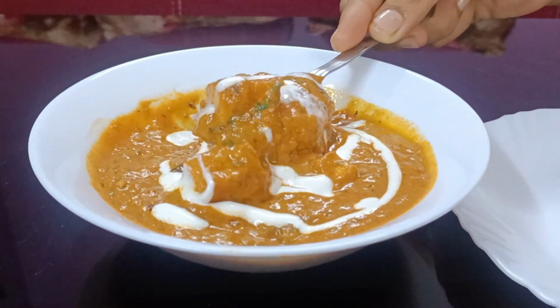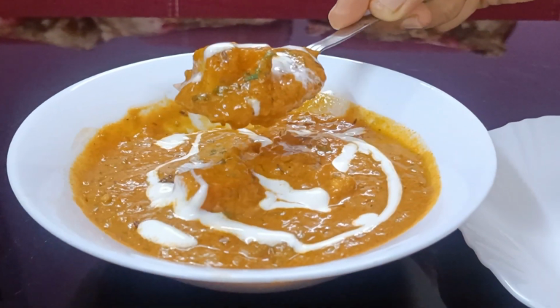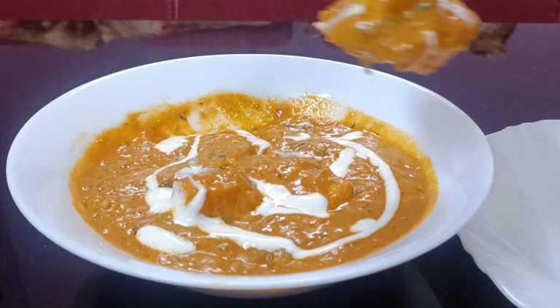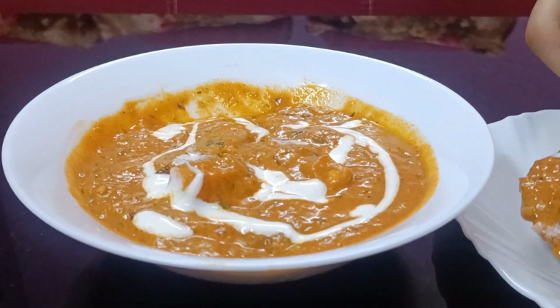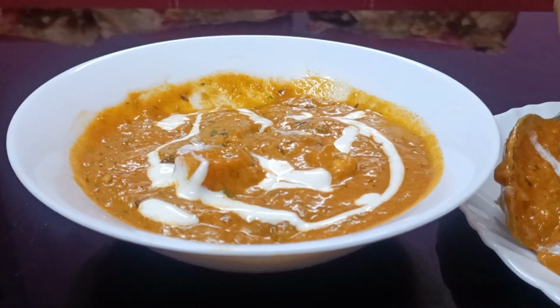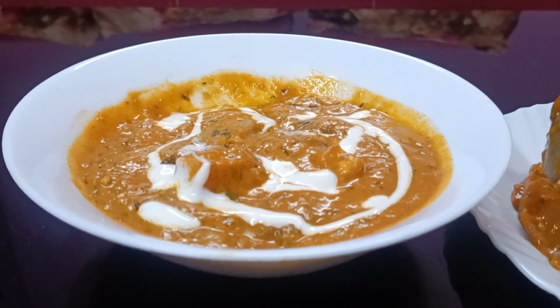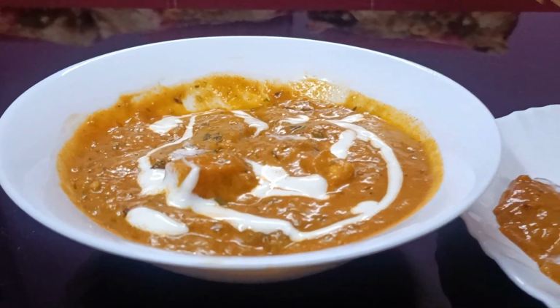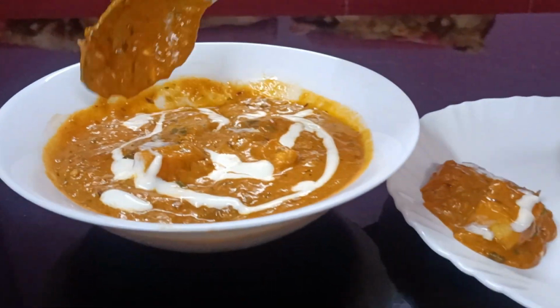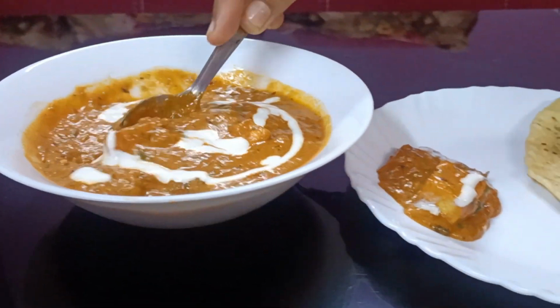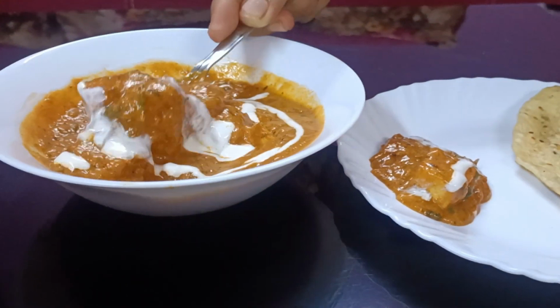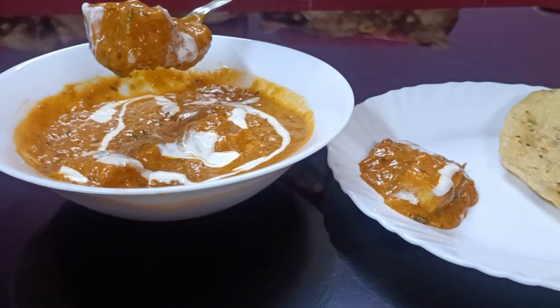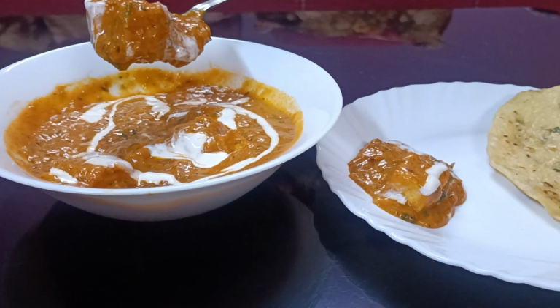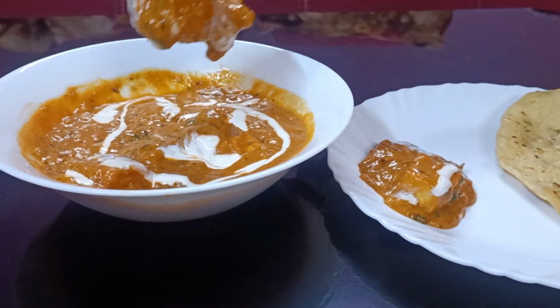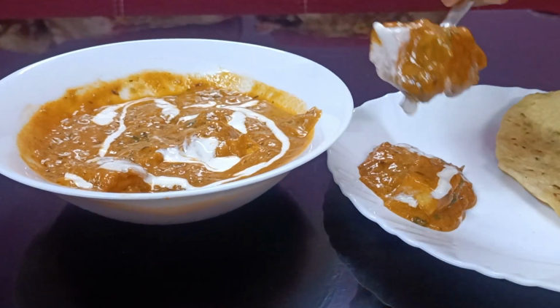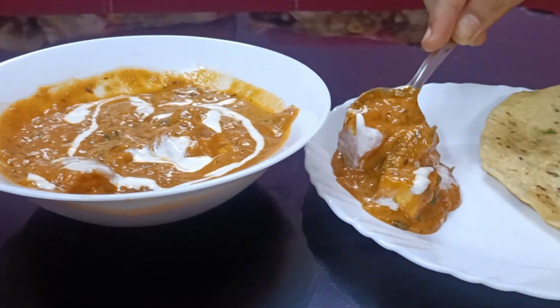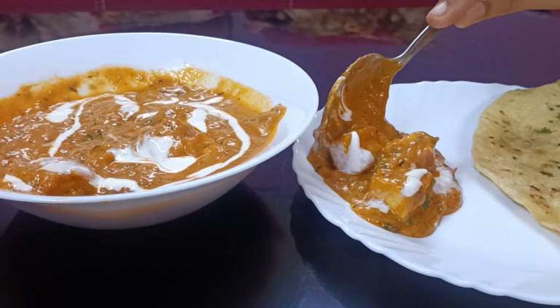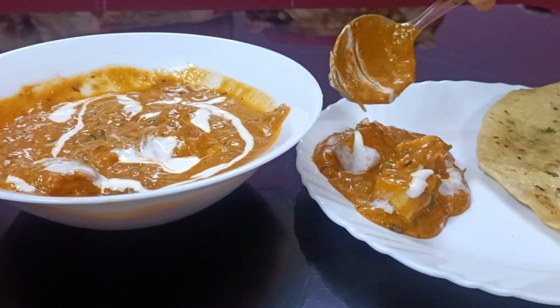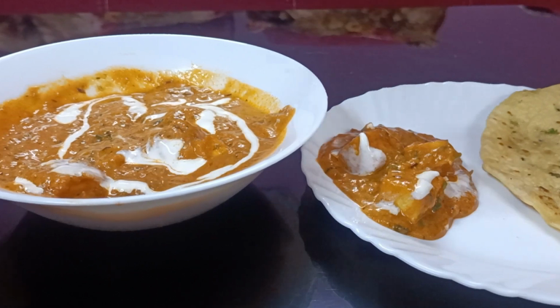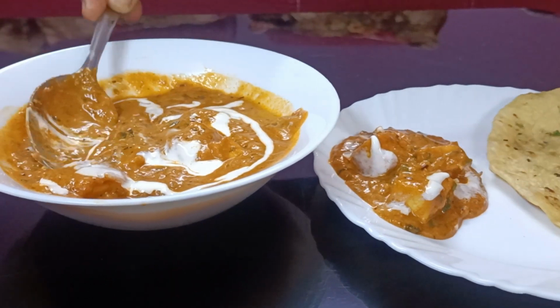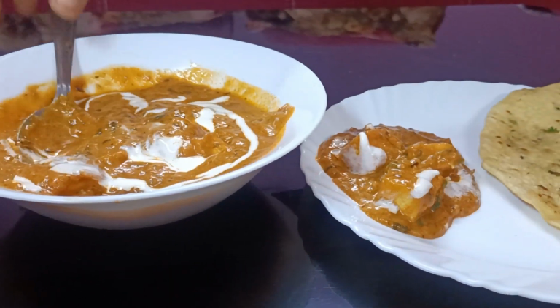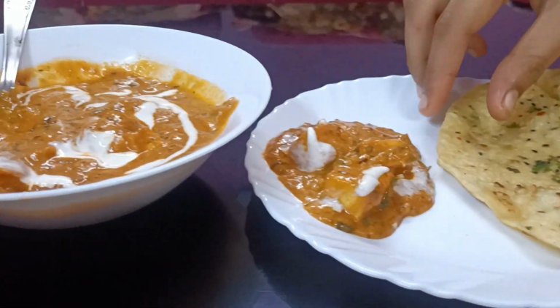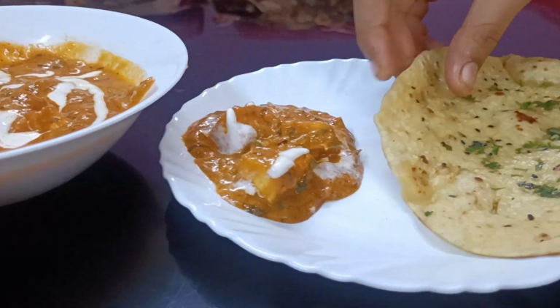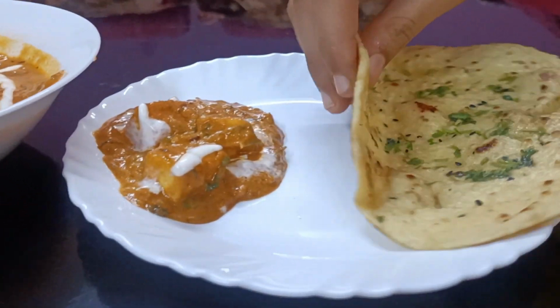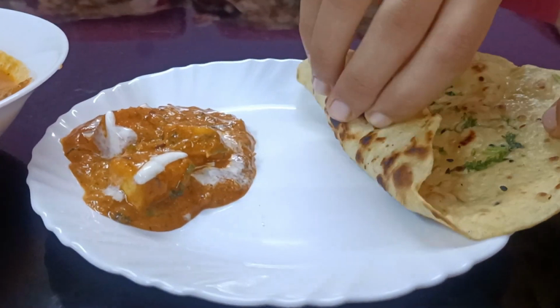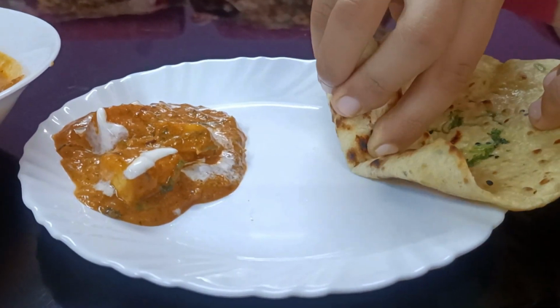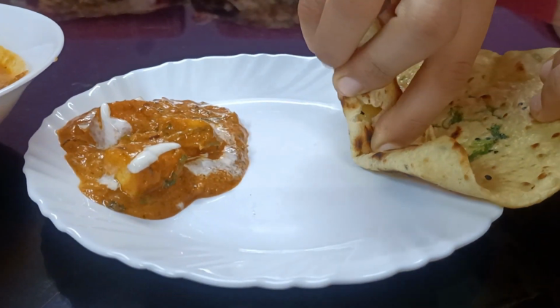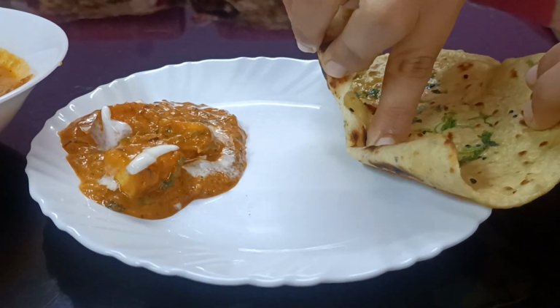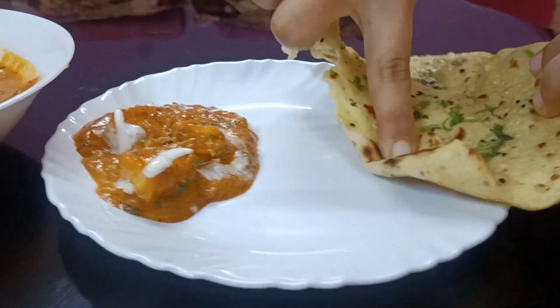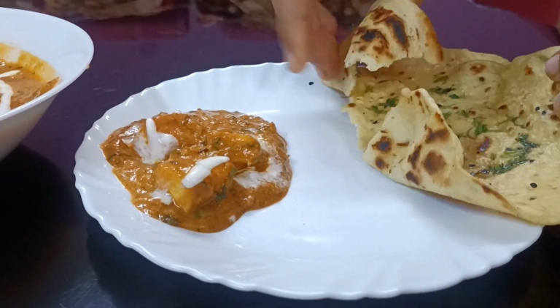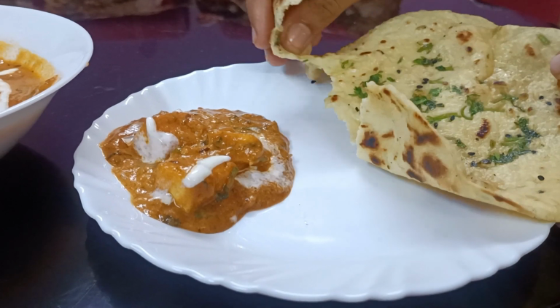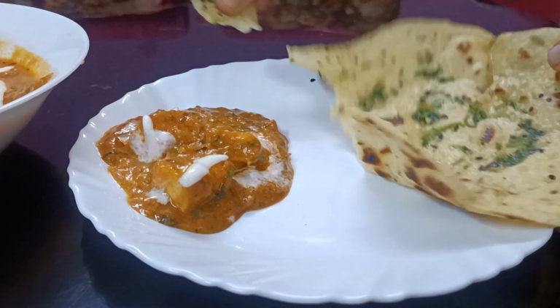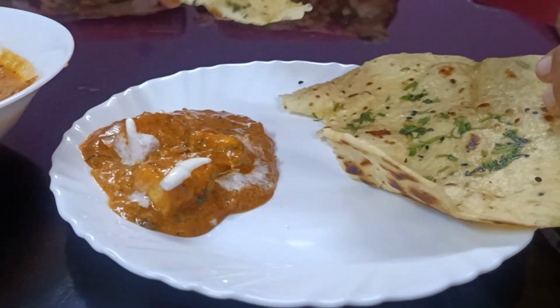This paneer butter masala goes well with pulao, jeera rice, butter naan, and rumali roti. It is very tasty. I will try it with butter naan — it will be even better.